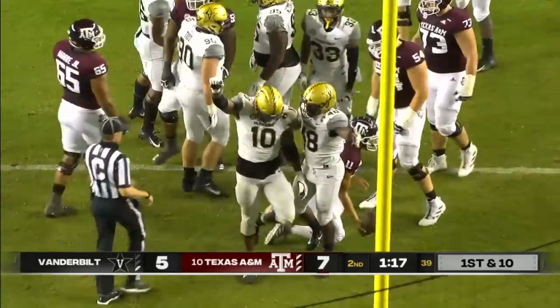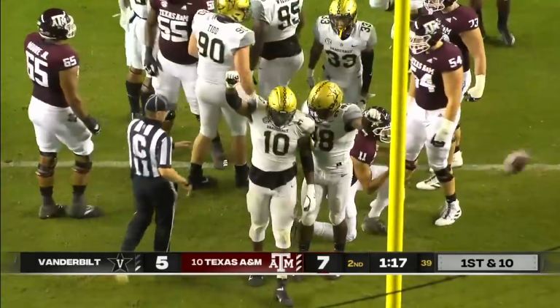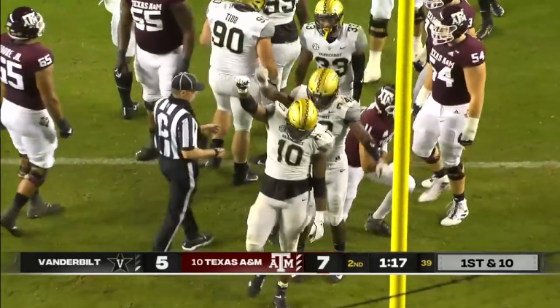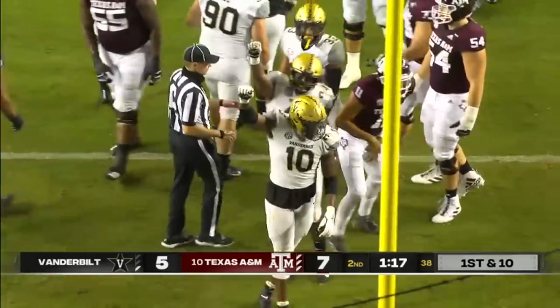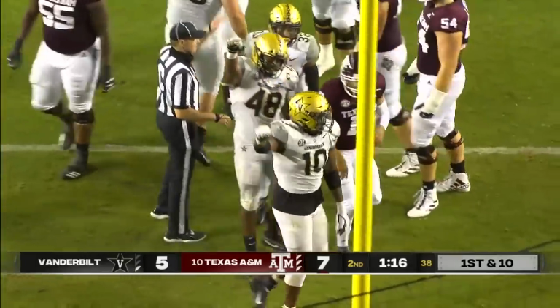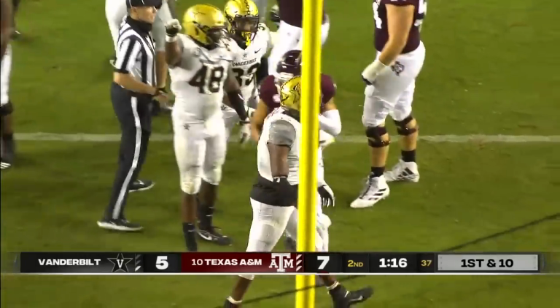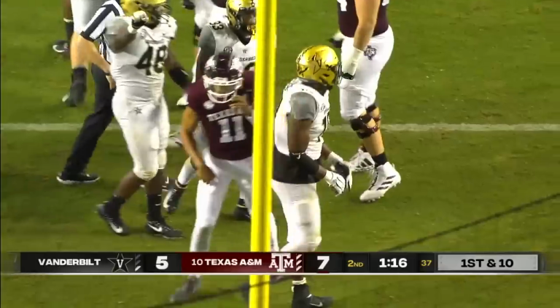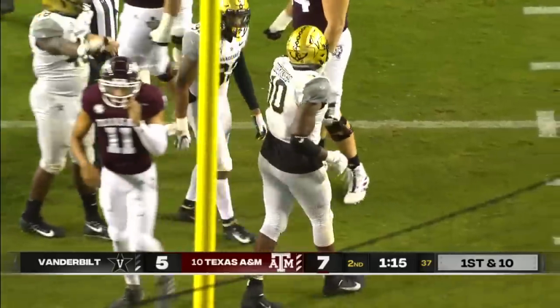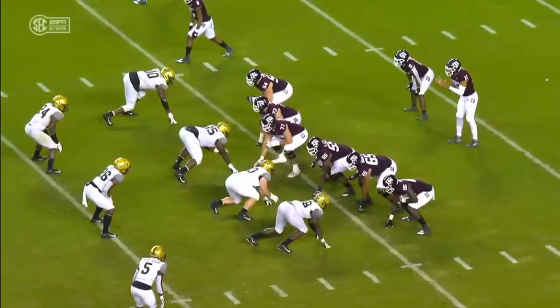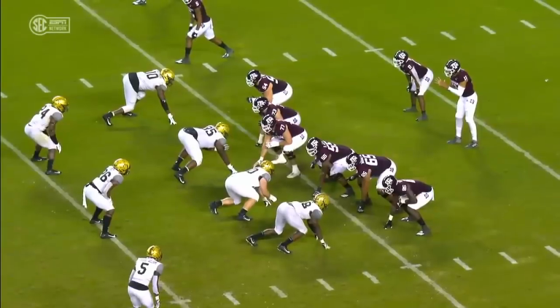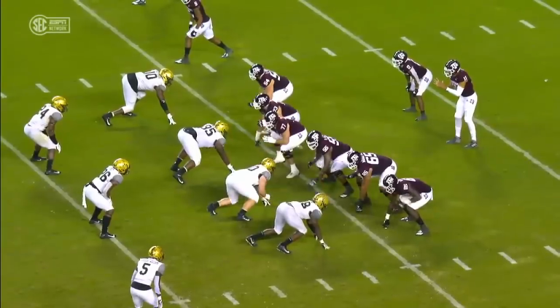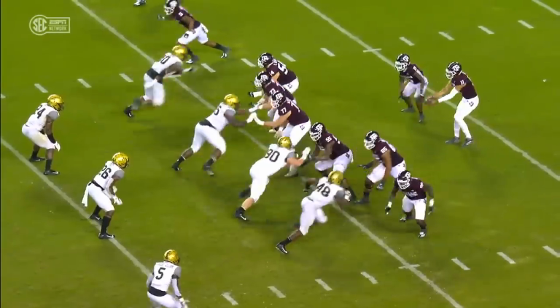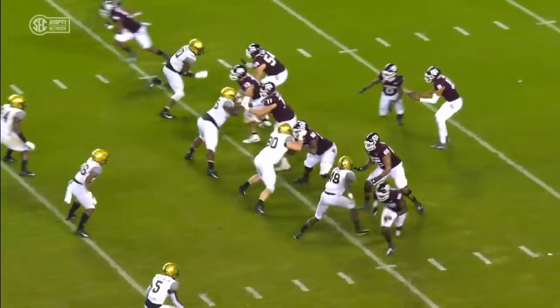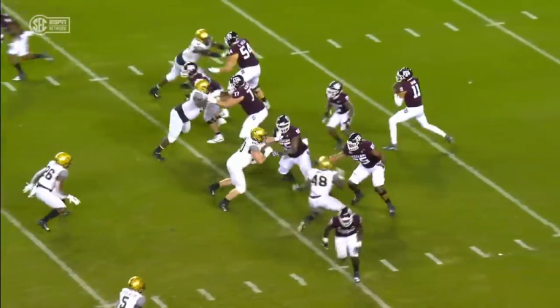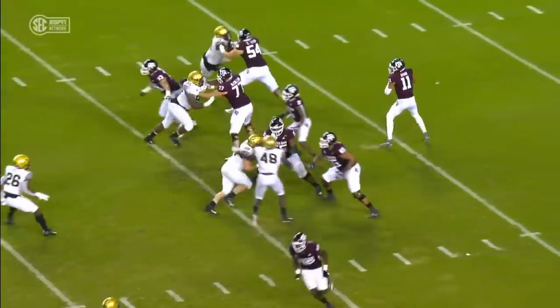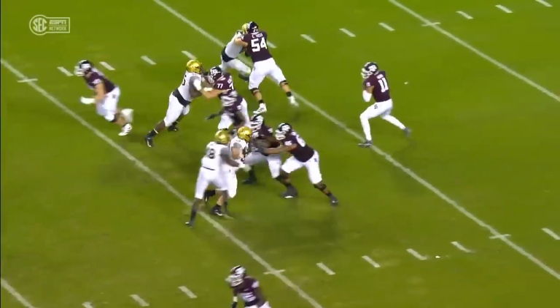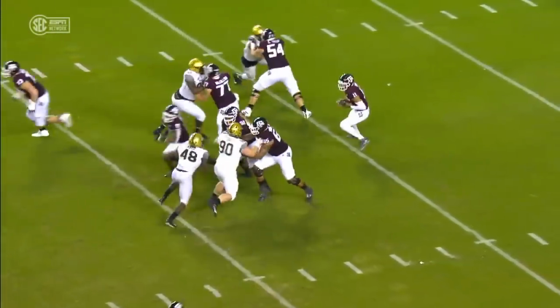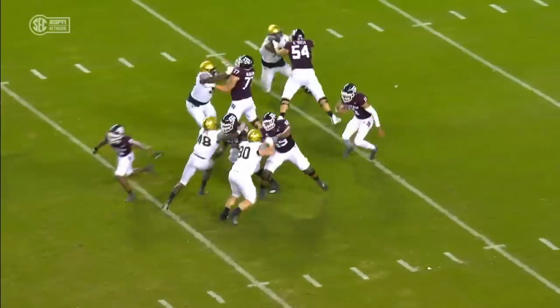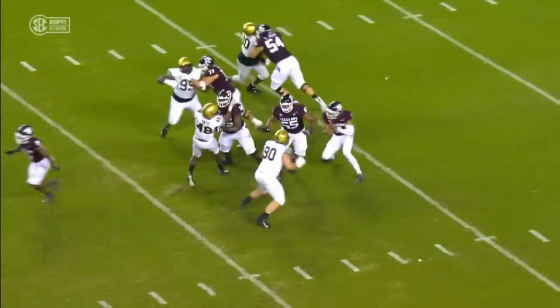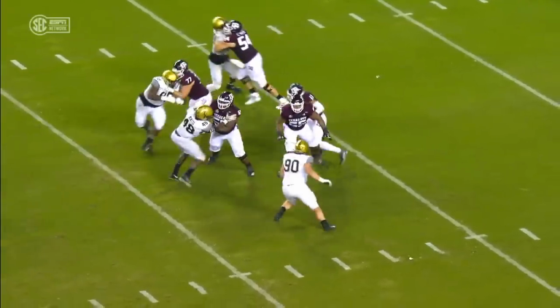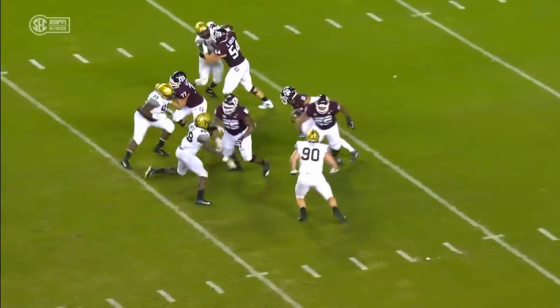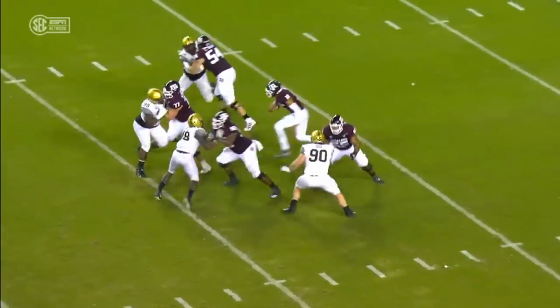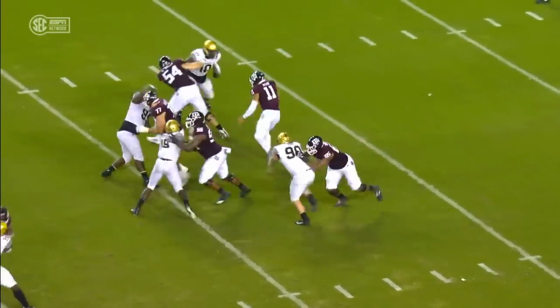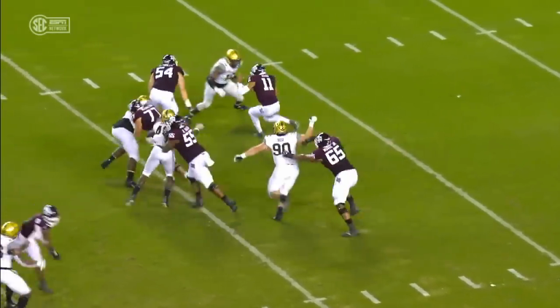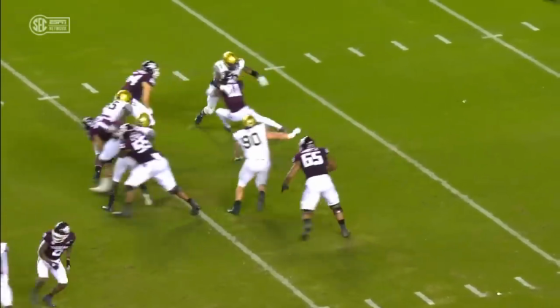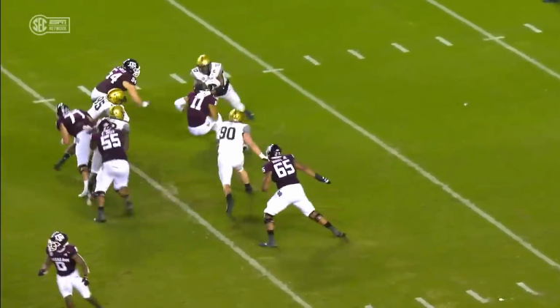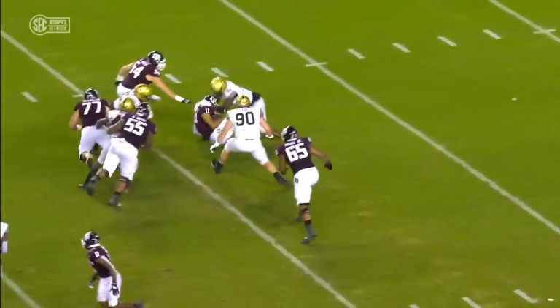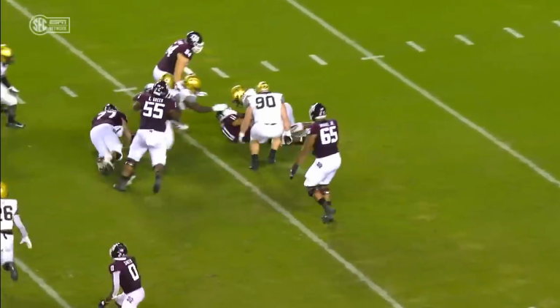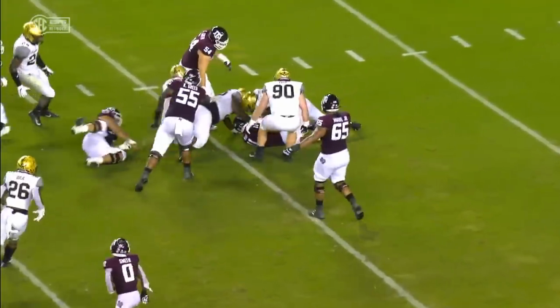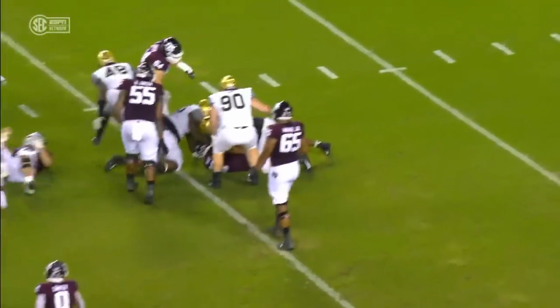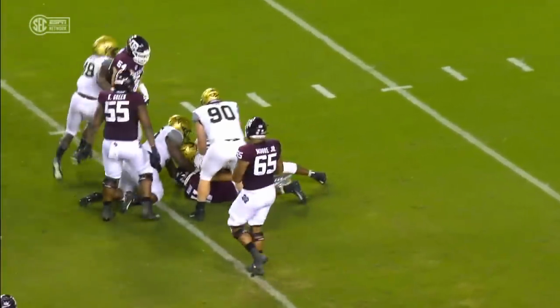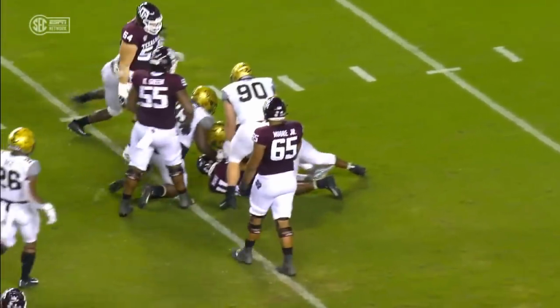Dengbo brings him down. It's just the front four taking care of business, keeping Kellen Mond contained. And that might have been a designed quarterback draw.